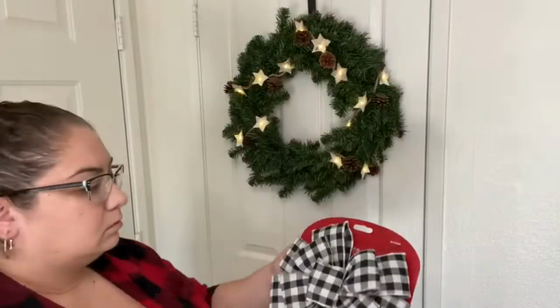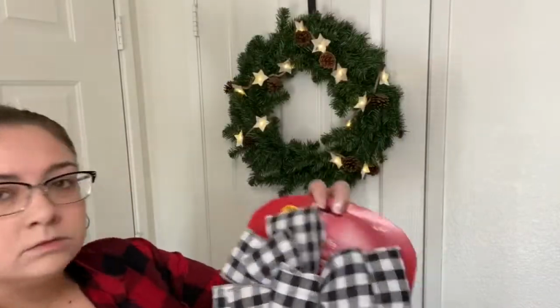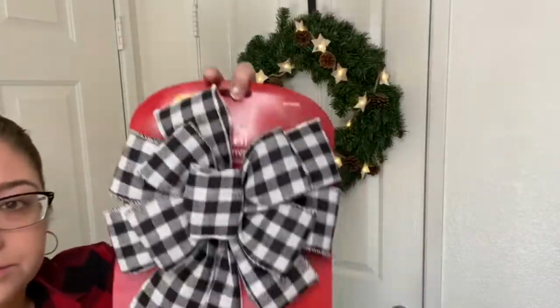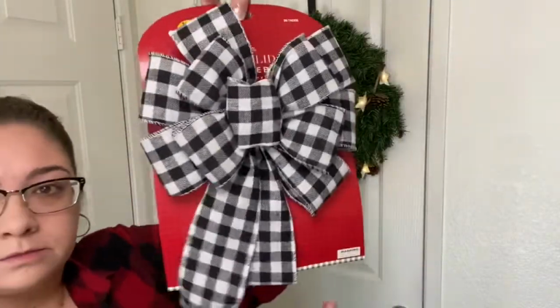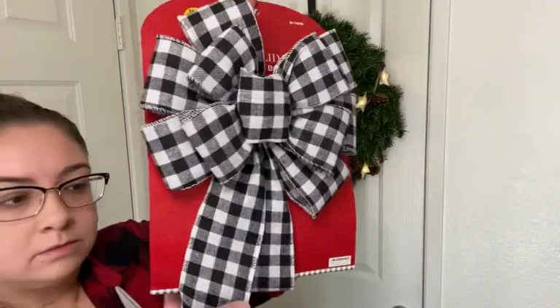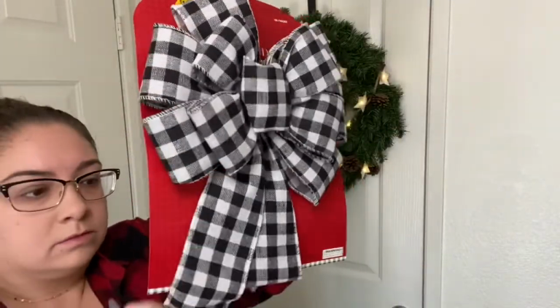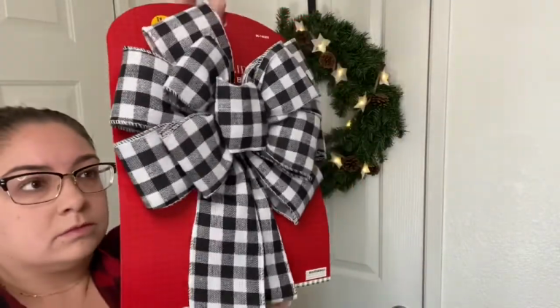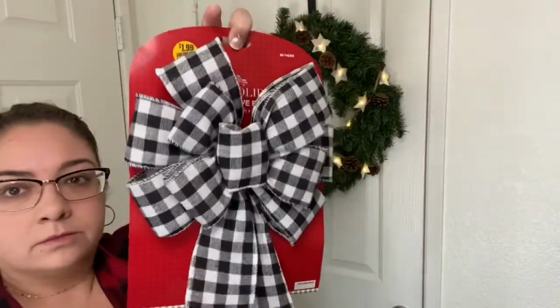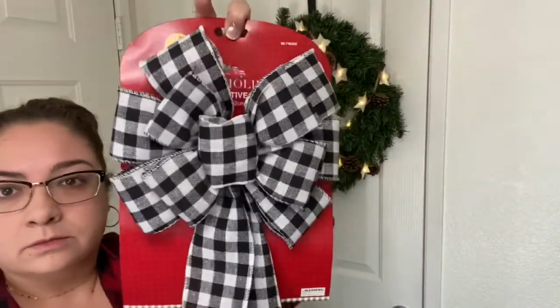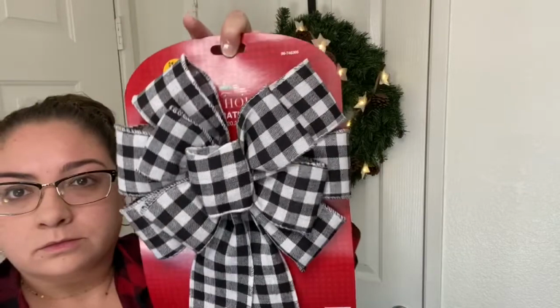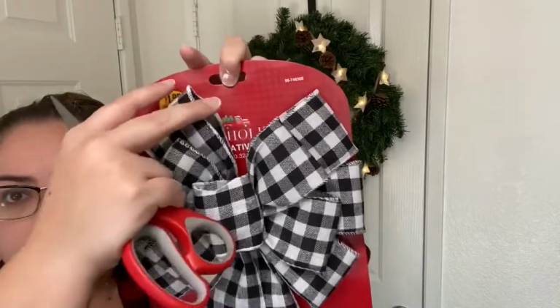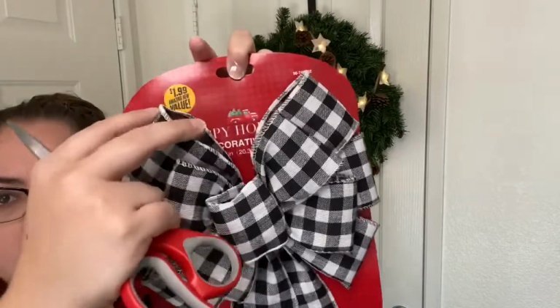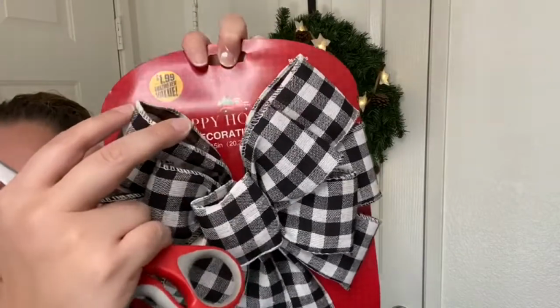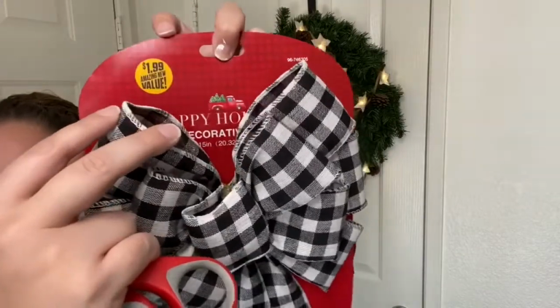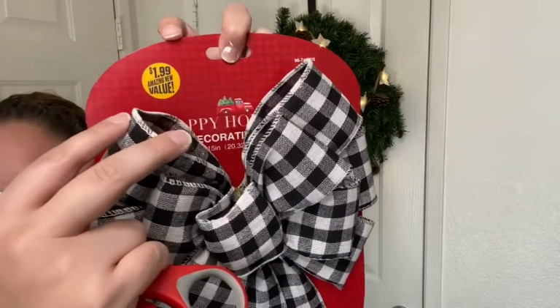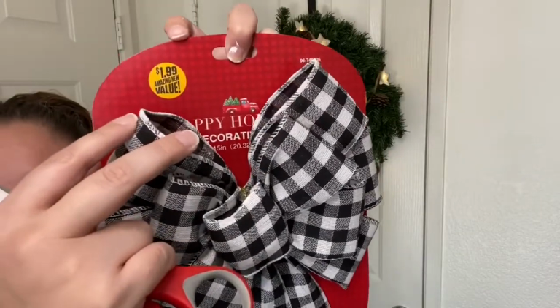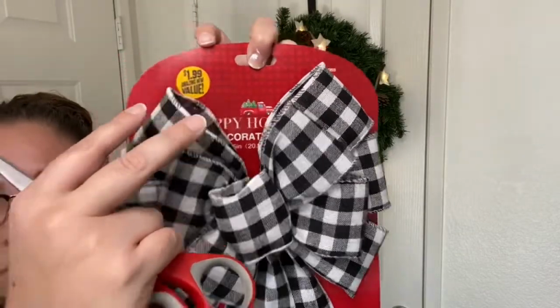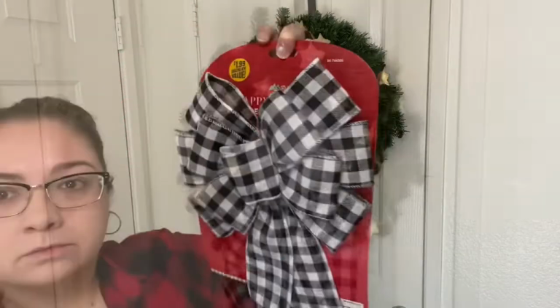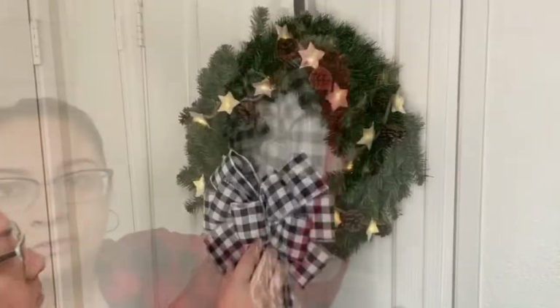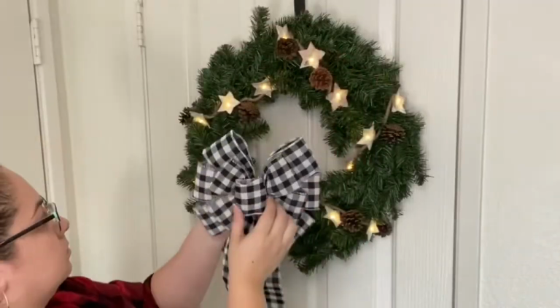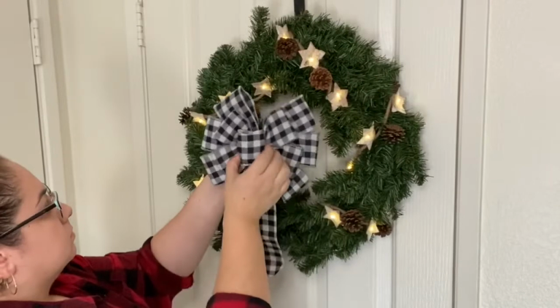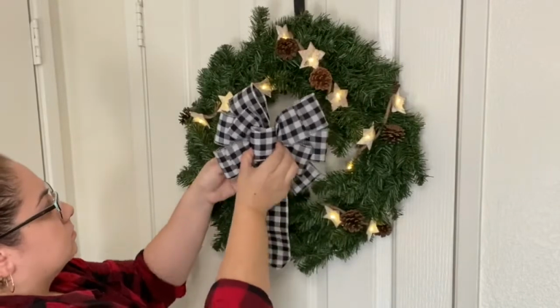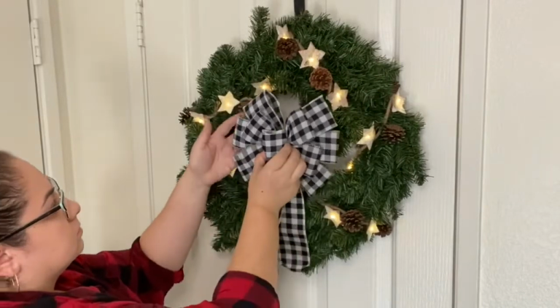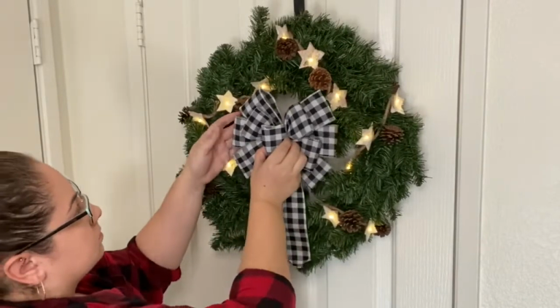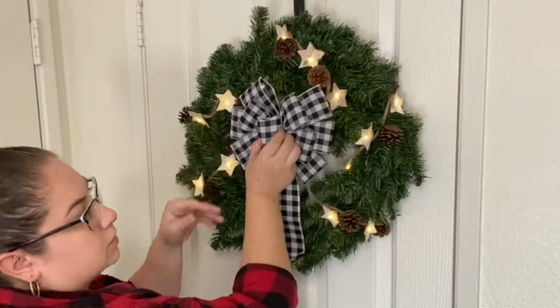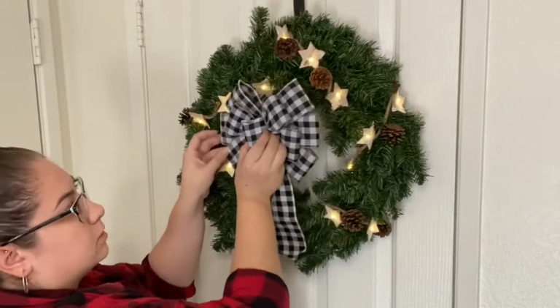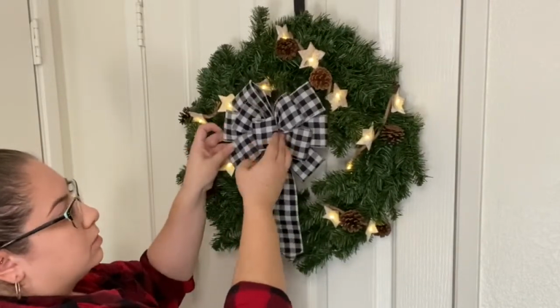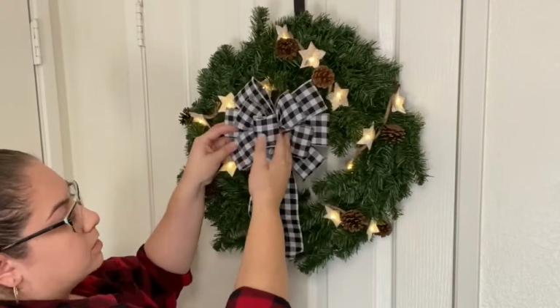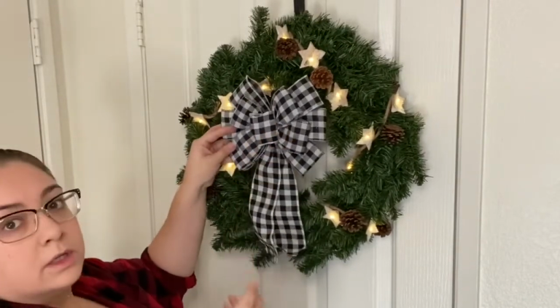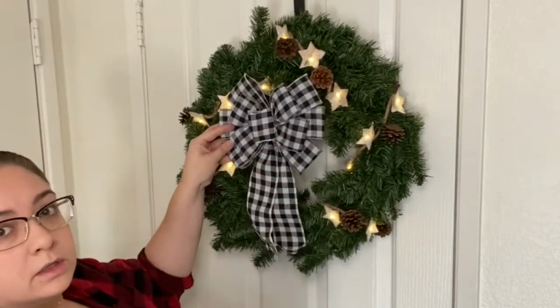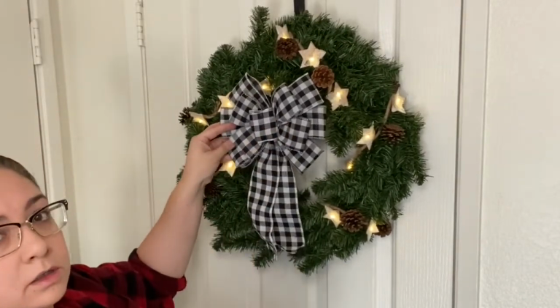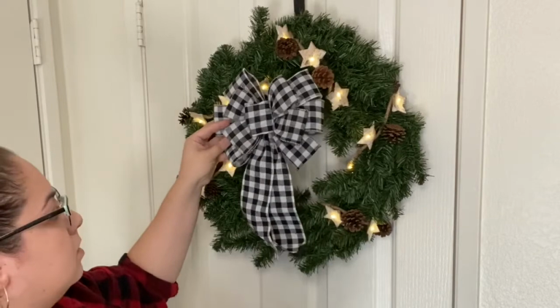I was so excited to find this beautiful bow at the 99 cent store of all places, and it was only $1.99. I'm pretty new at bow making, so the fact that I found this already made was perfect for me.